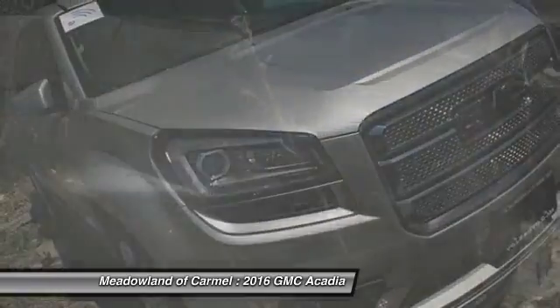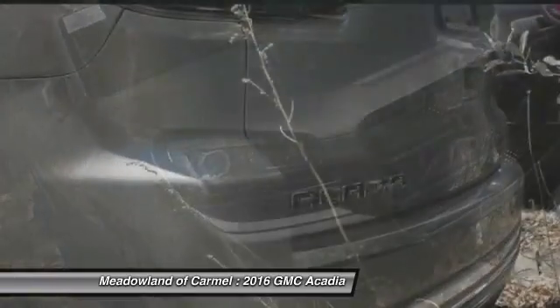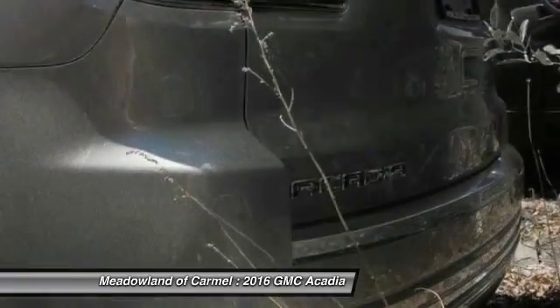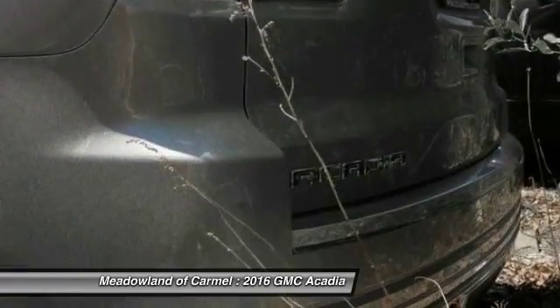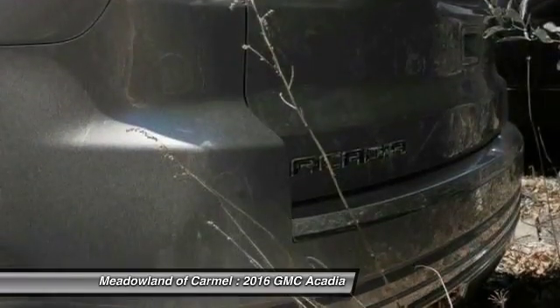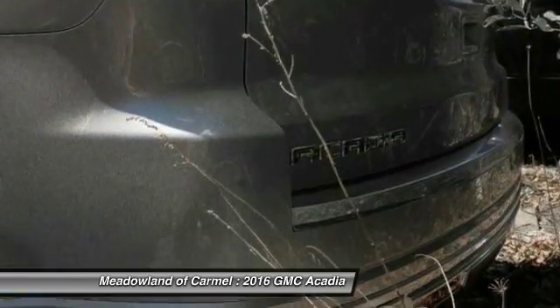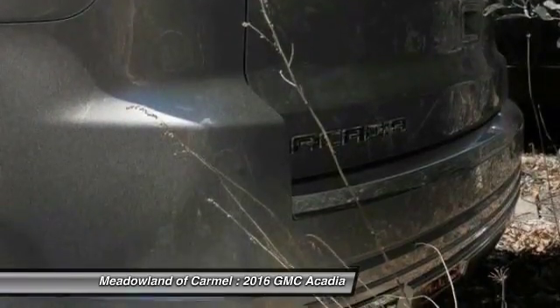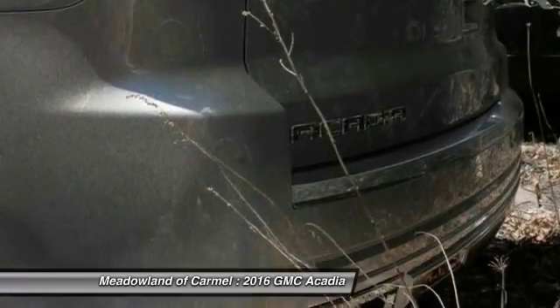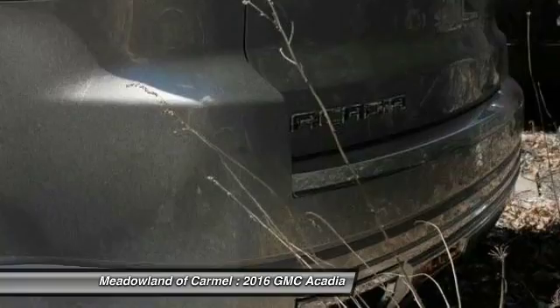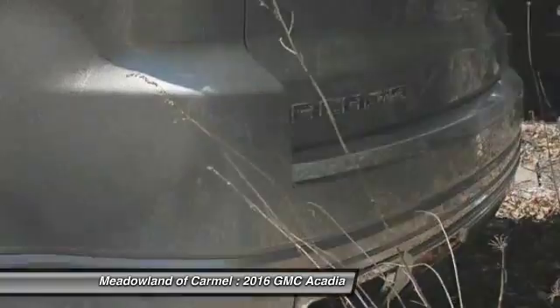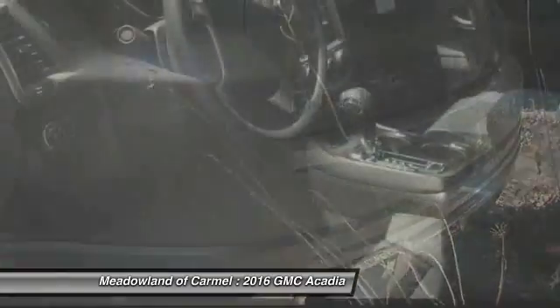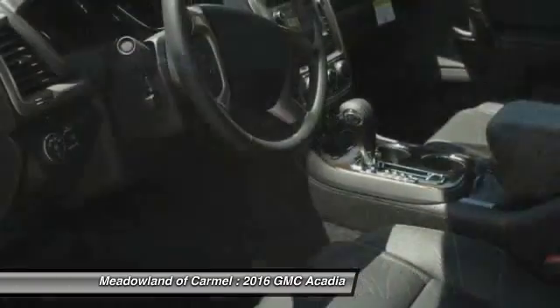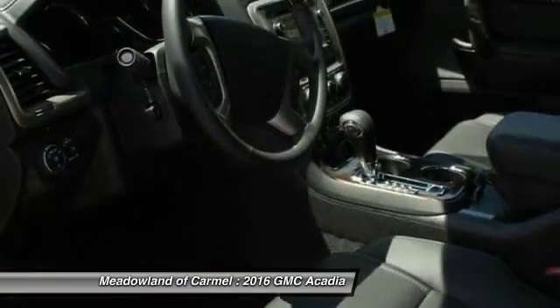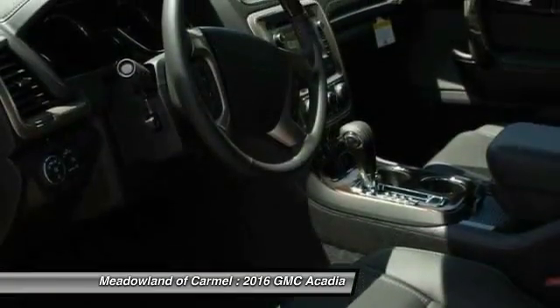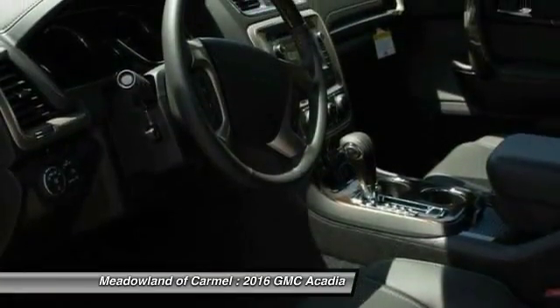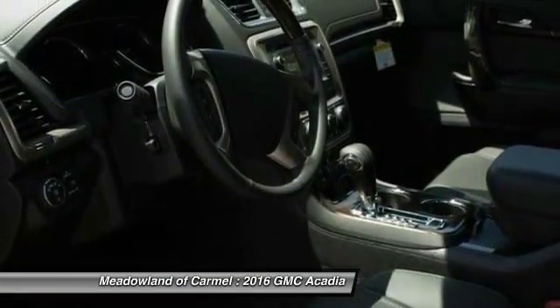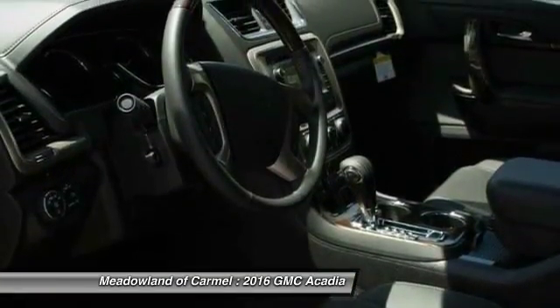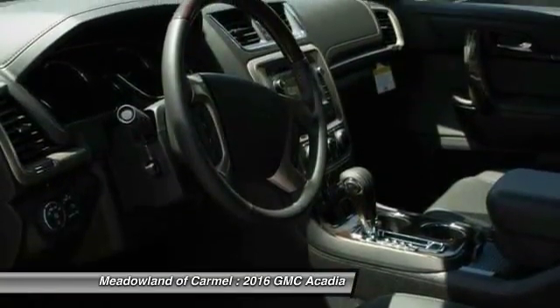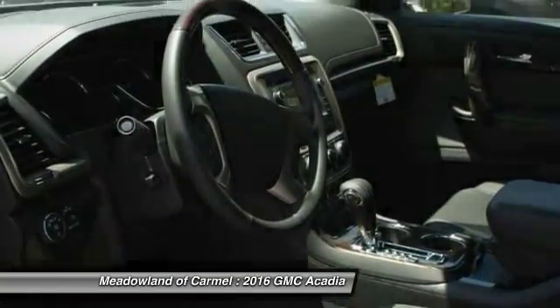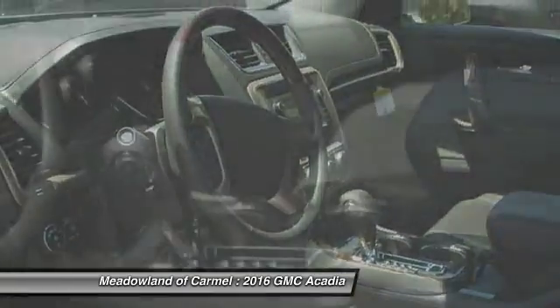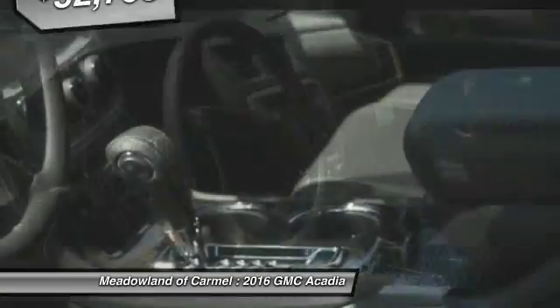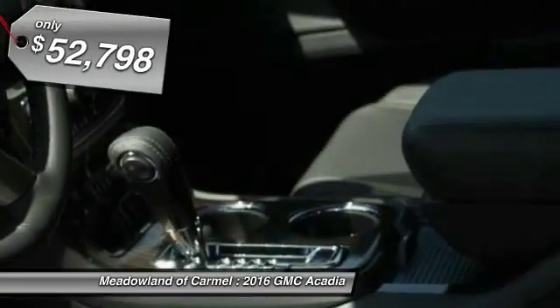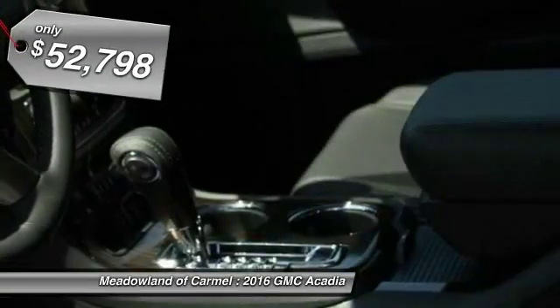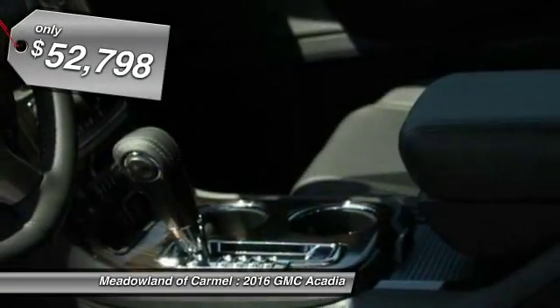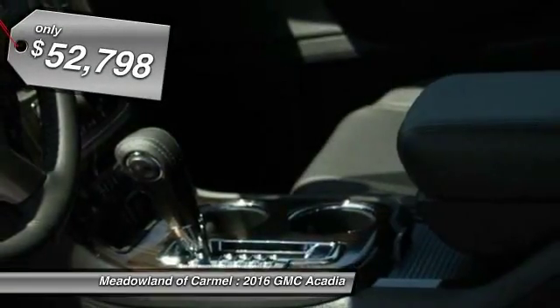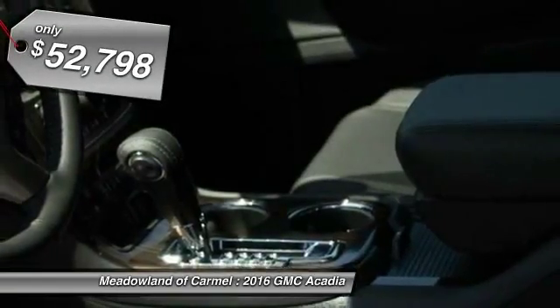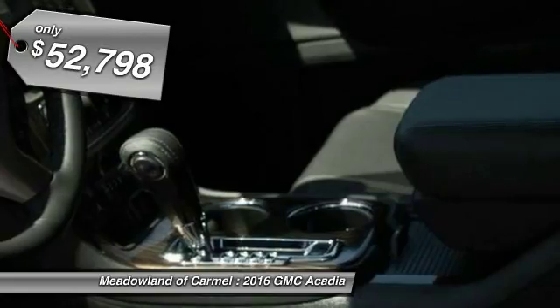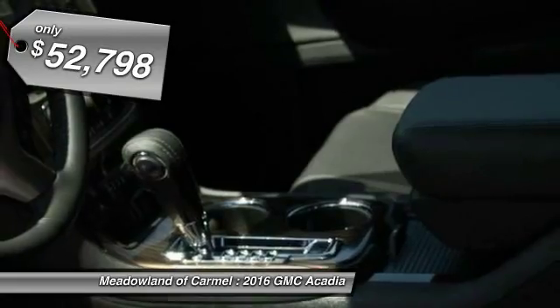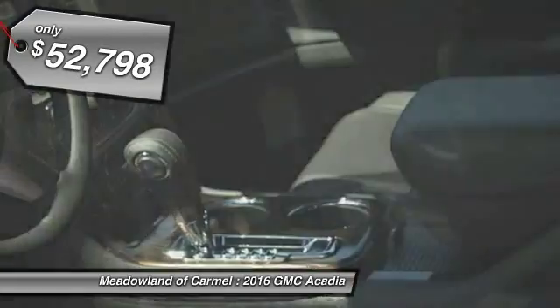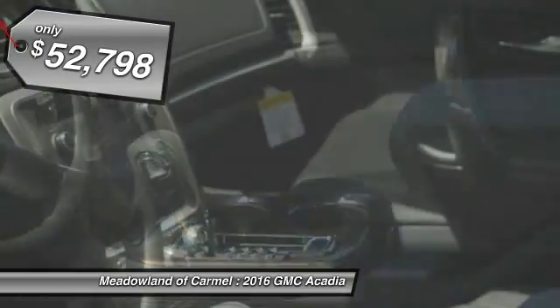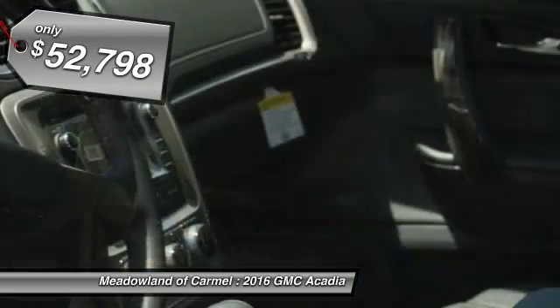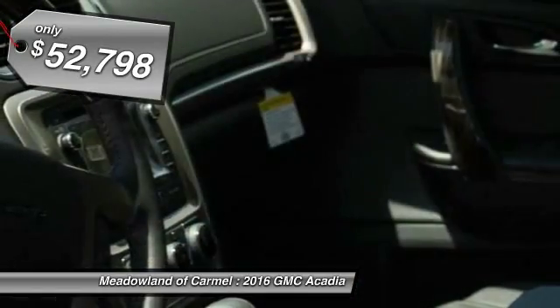Advanced technology and thoughtful ergonomics — the Acadia is a premium utility that rejects compromise and is priced below $55,000.